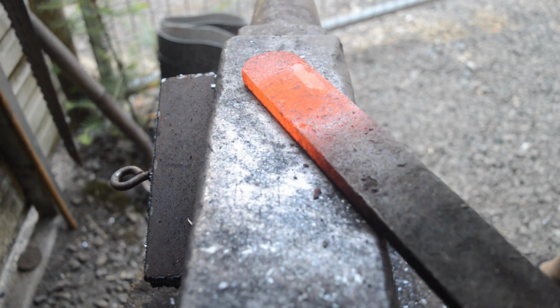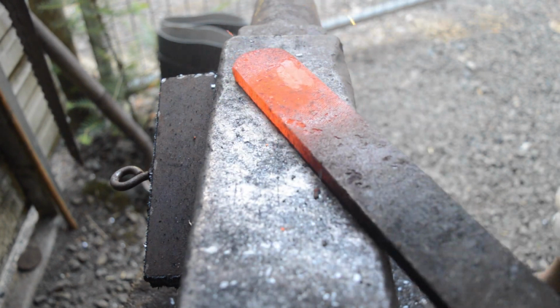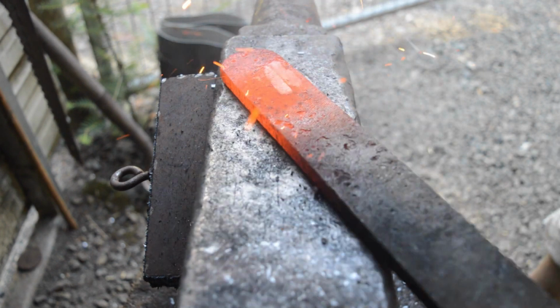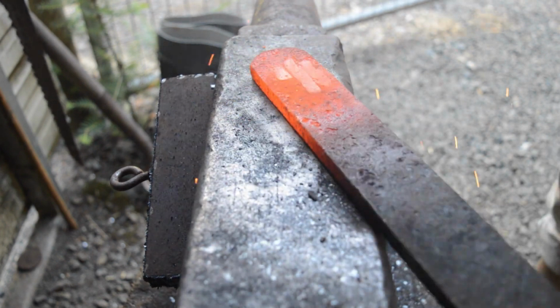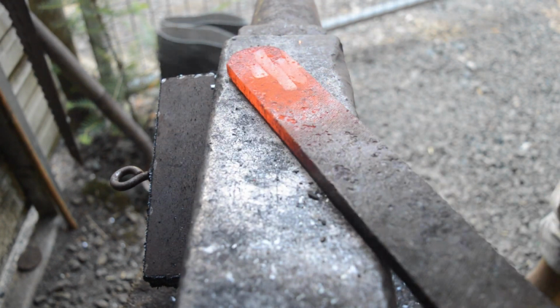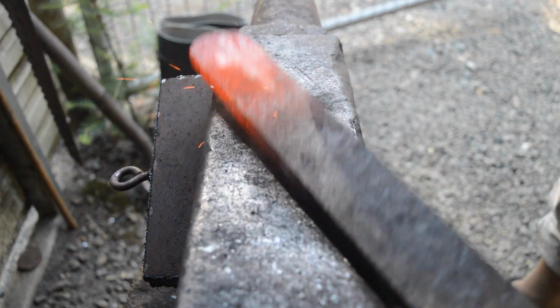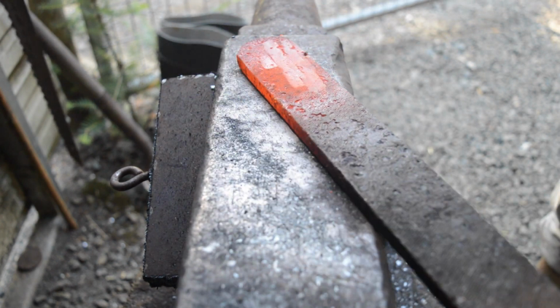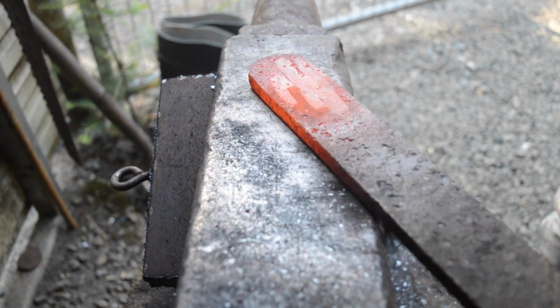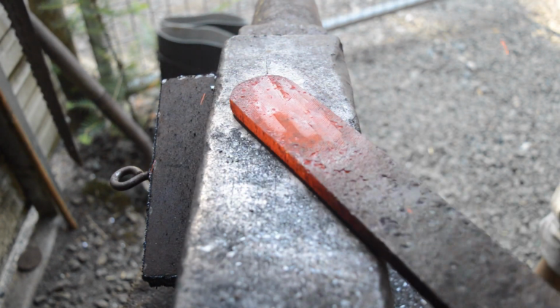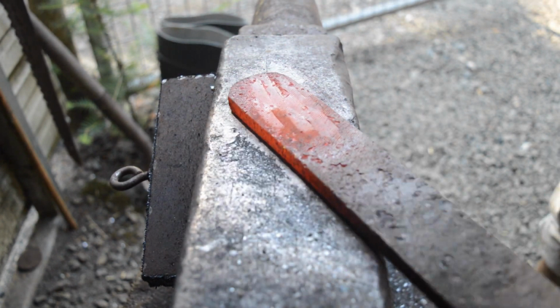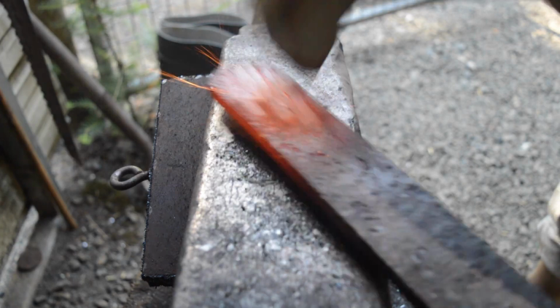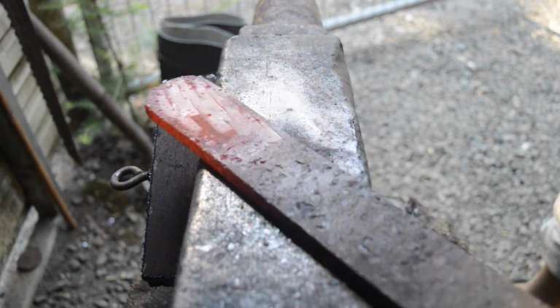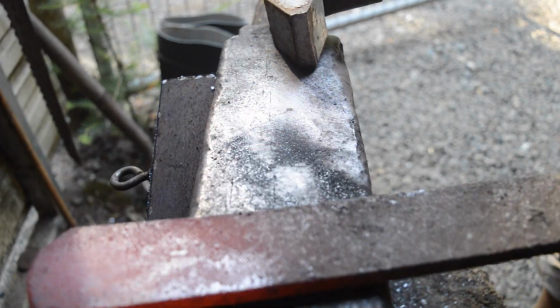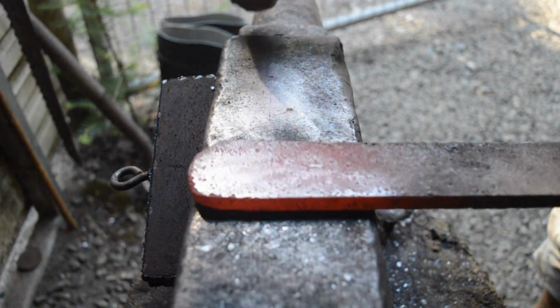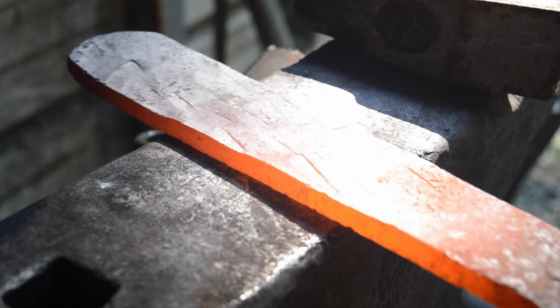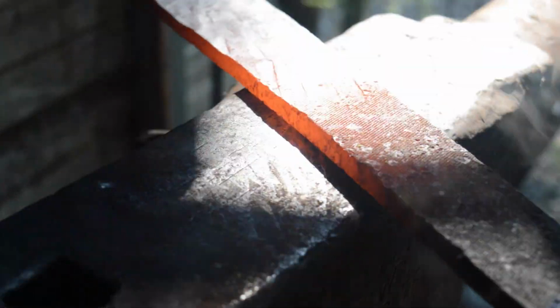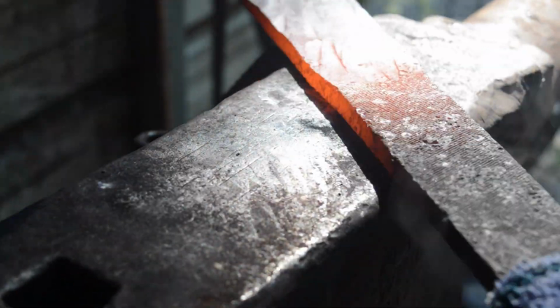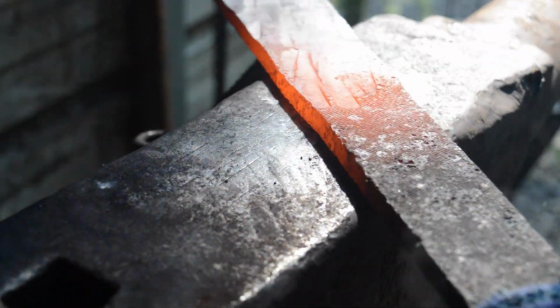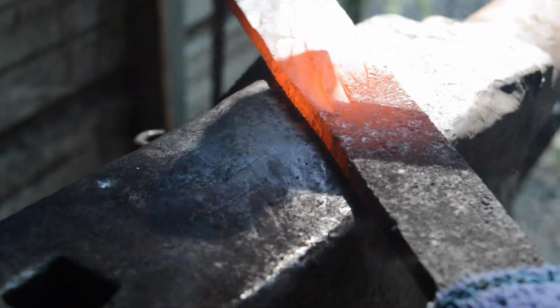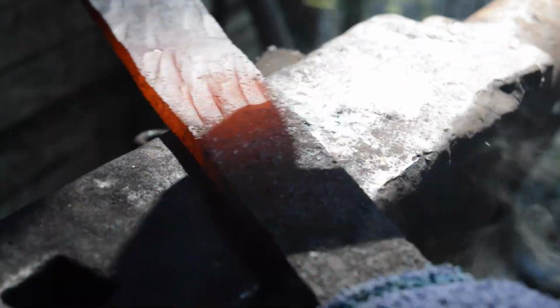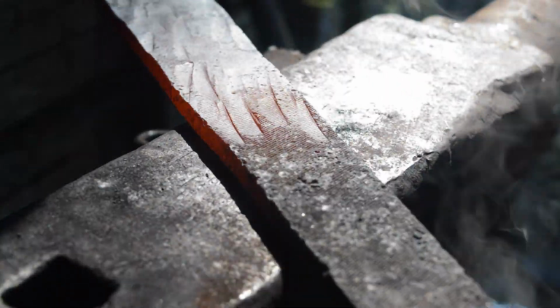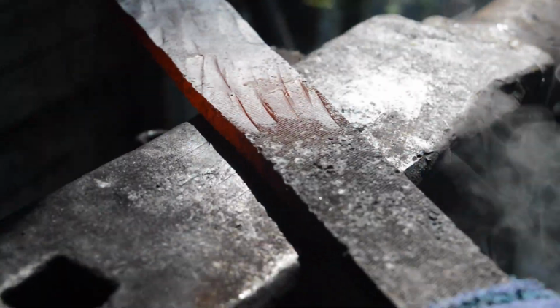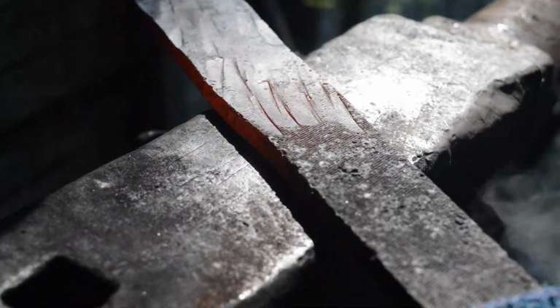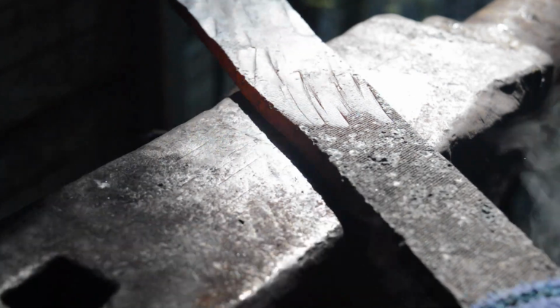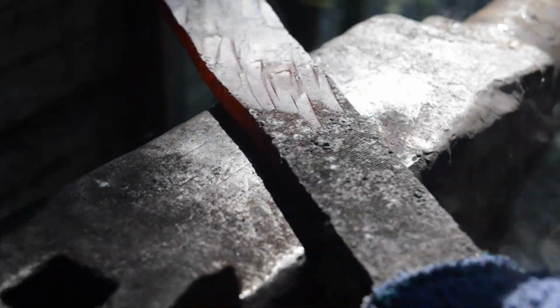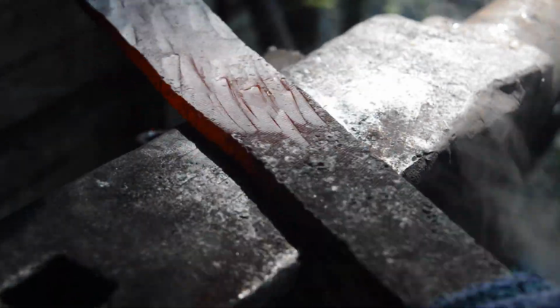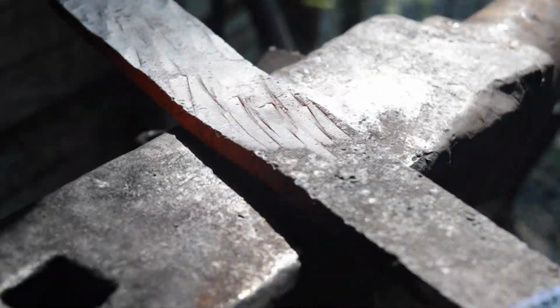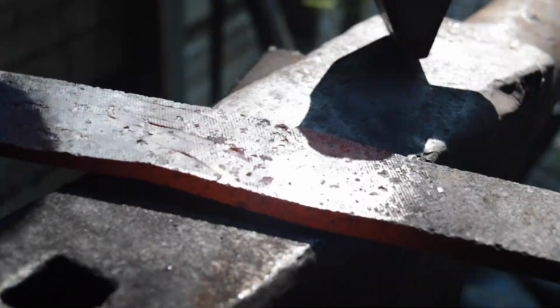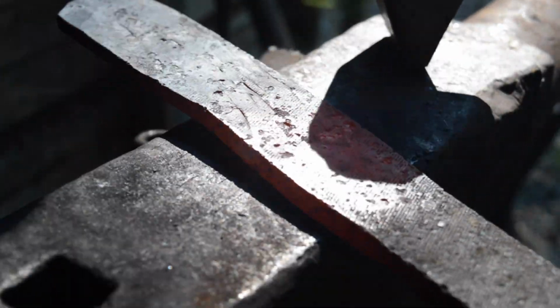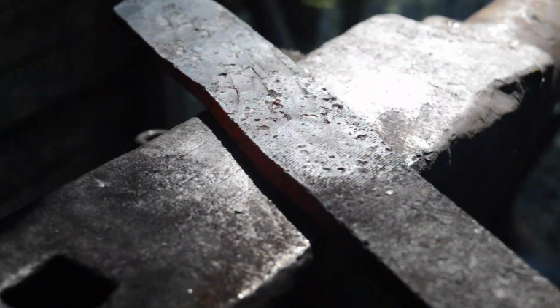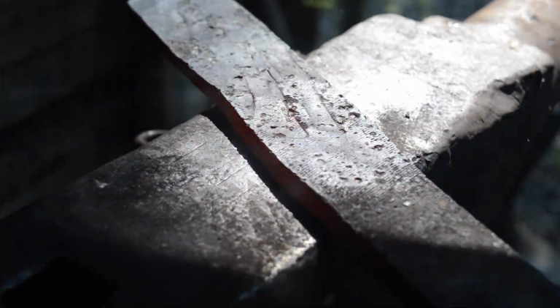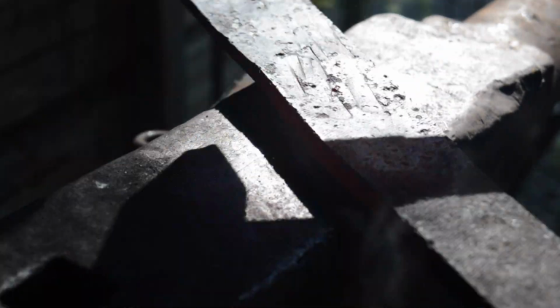I'm going to start by cross peening this and drawing it out, because right now the stock is very thick and kind of chunky. The idea is to forge a nice bowie knife somewhere around six to eight inches long with a full tang design.